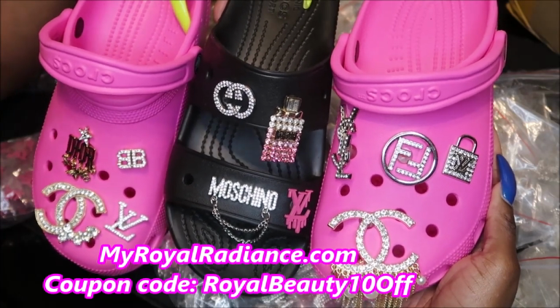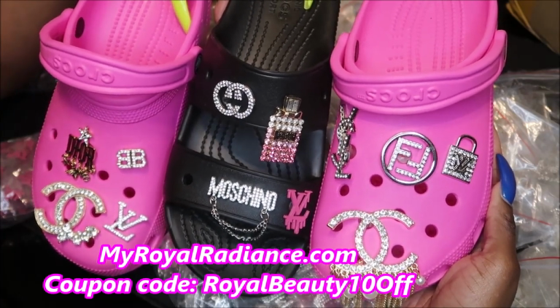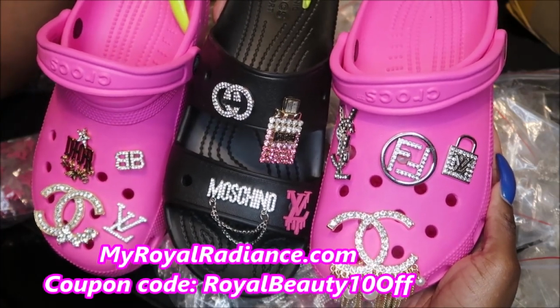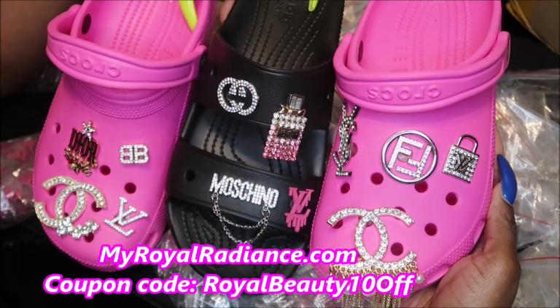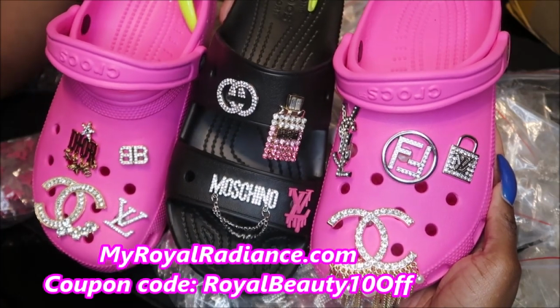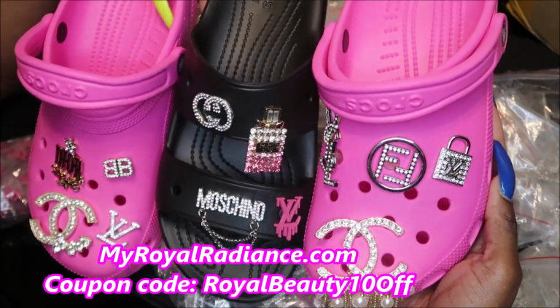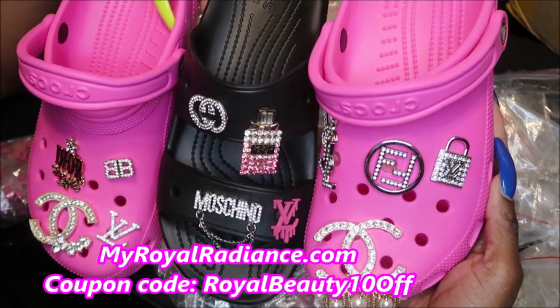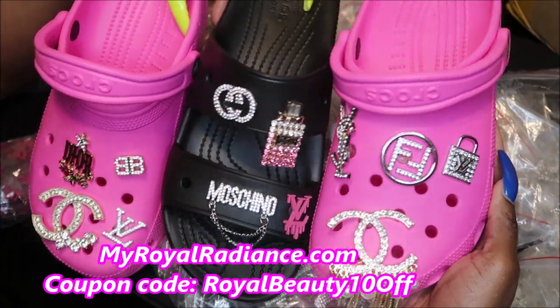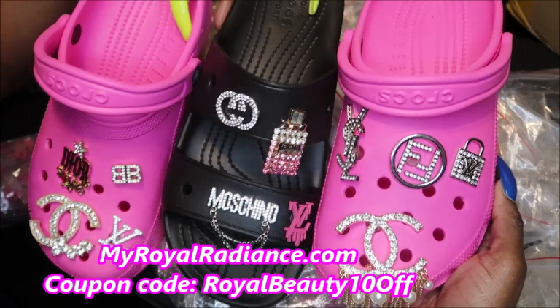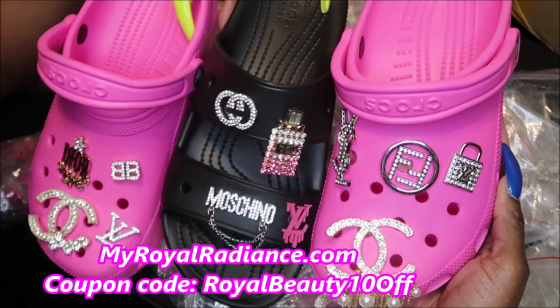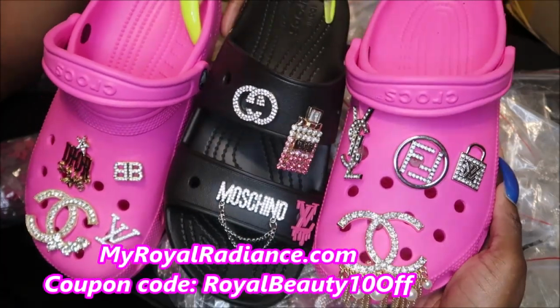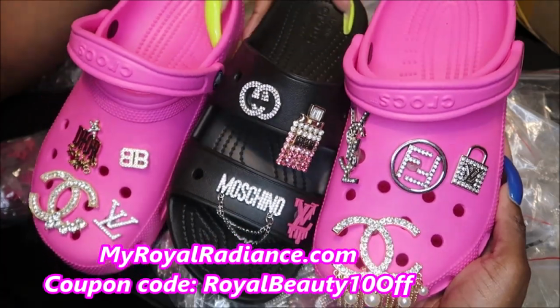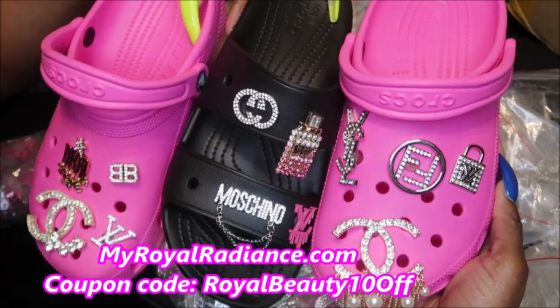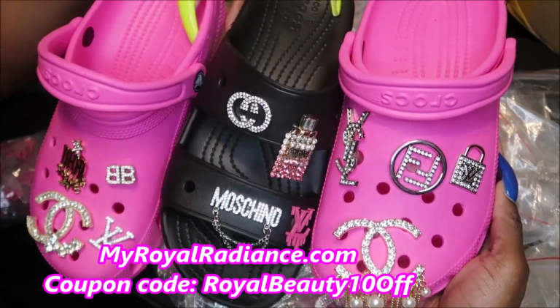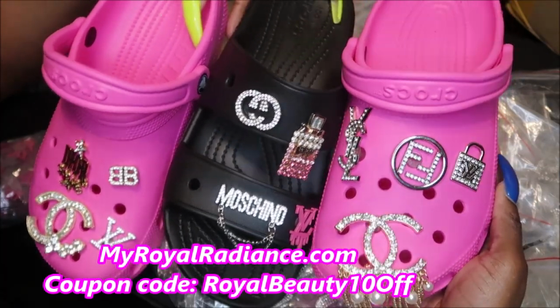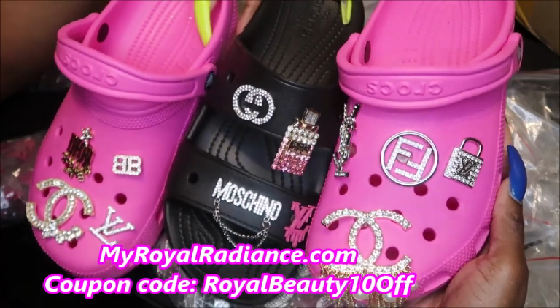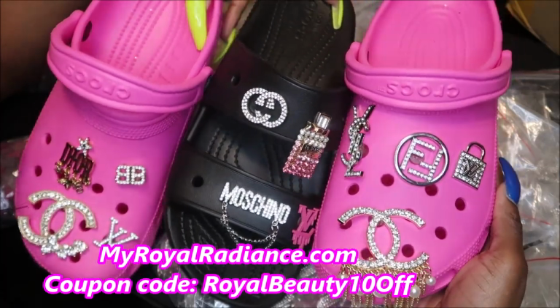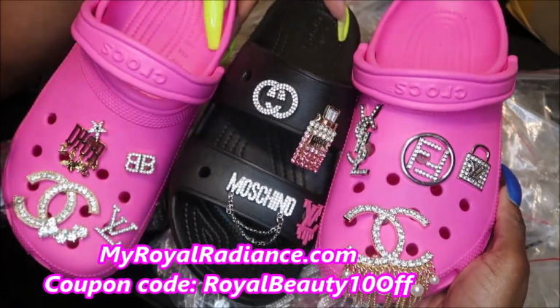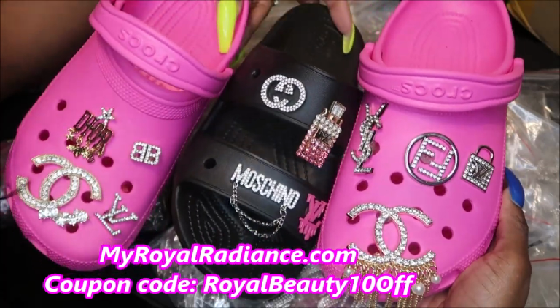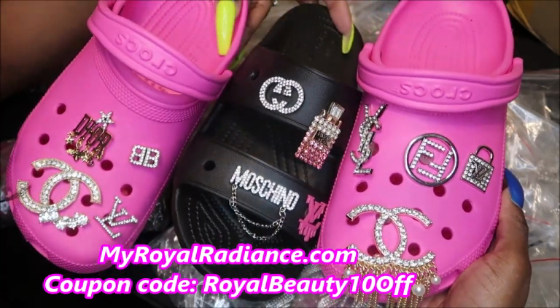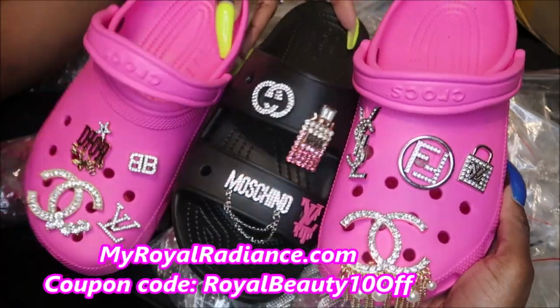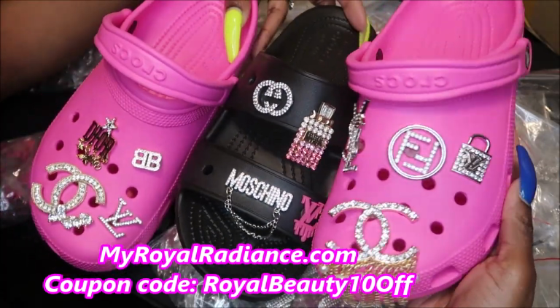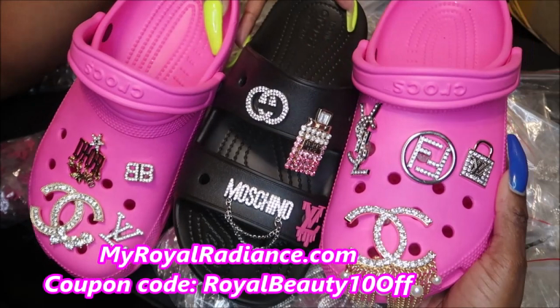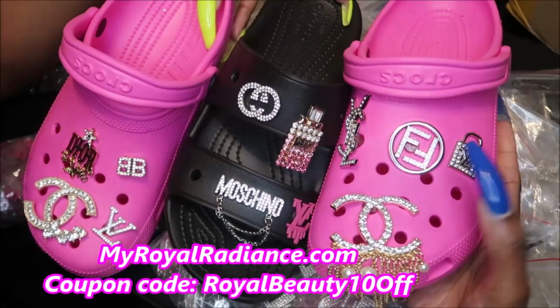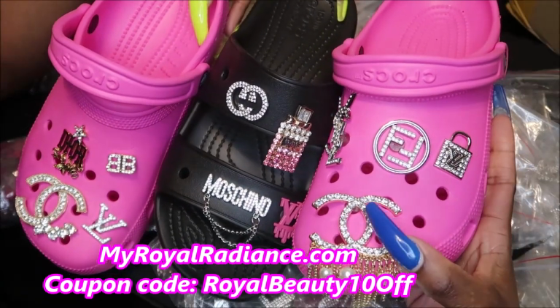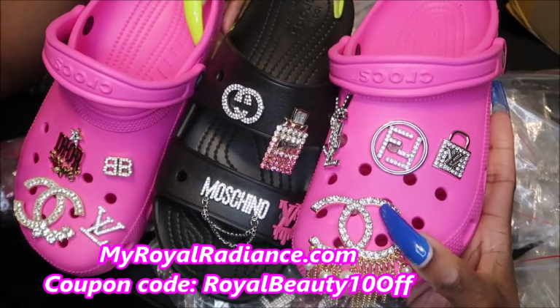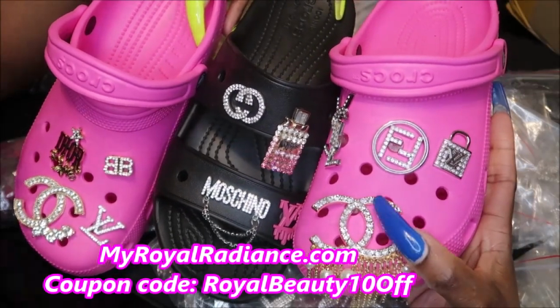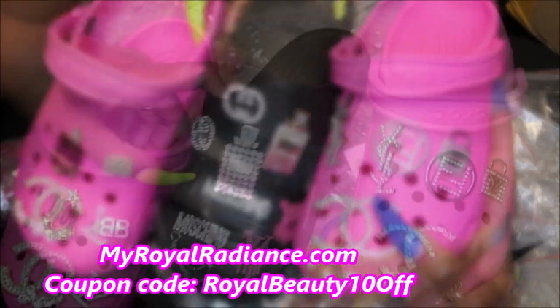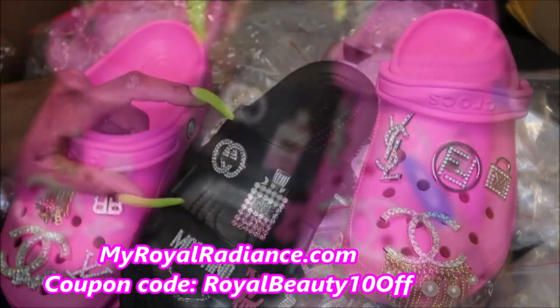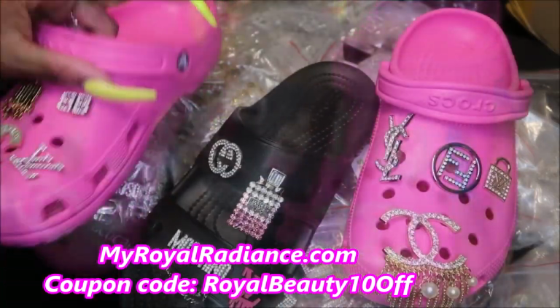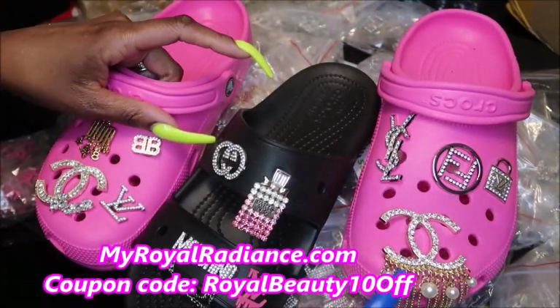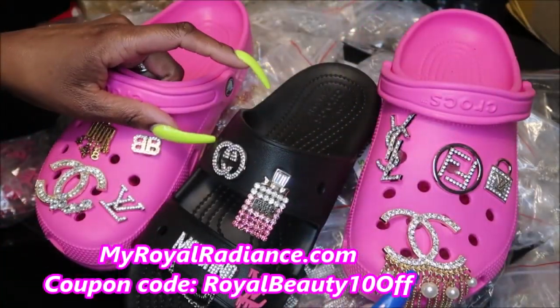That's something cute to take advantage of. I think these are so cute — look at this pink. These Chanels are huge. I'm trying to really spruce it up.